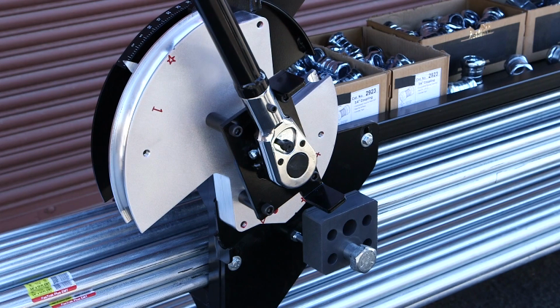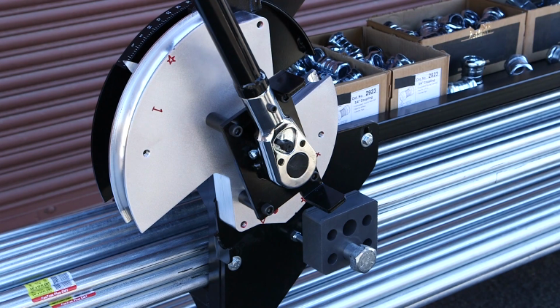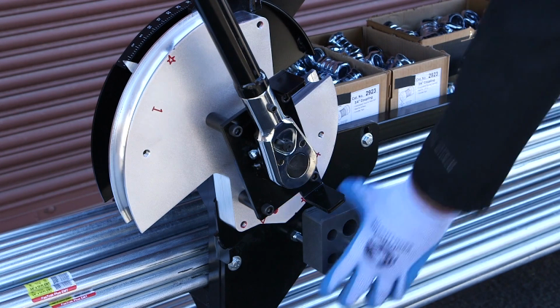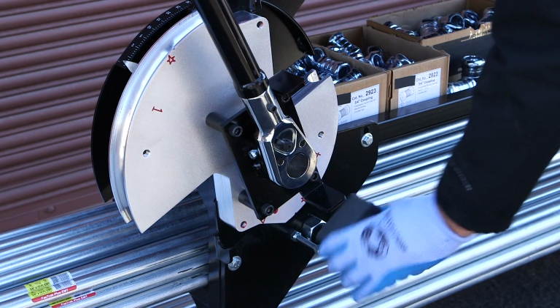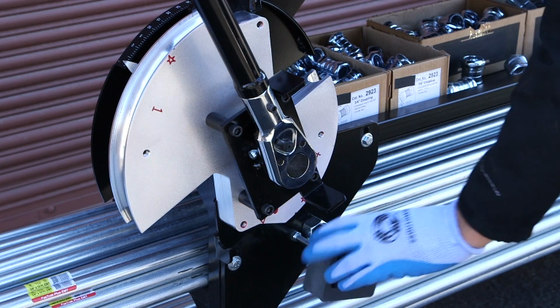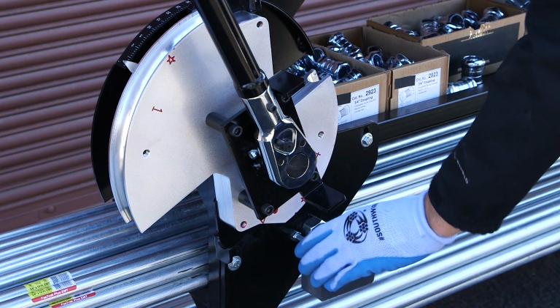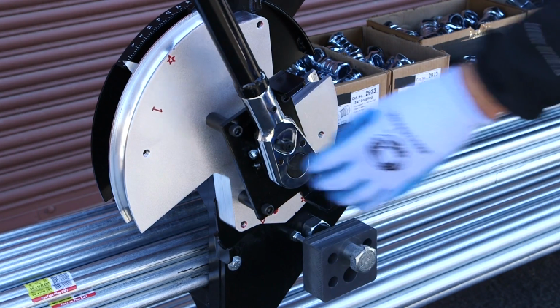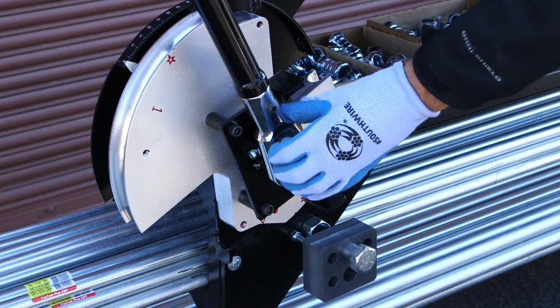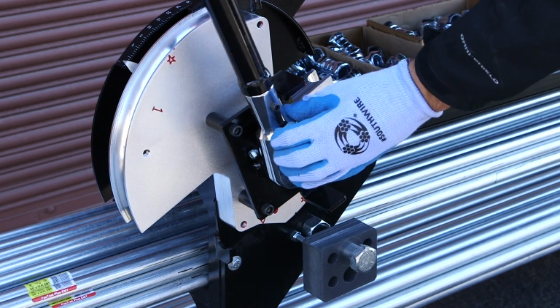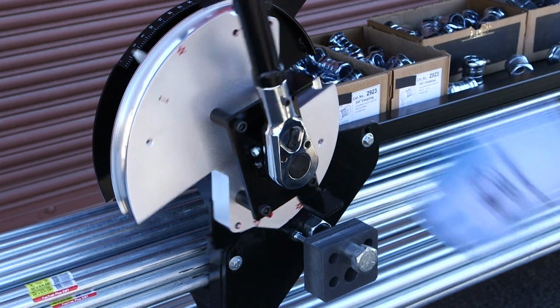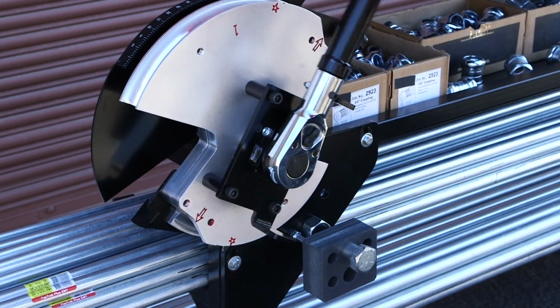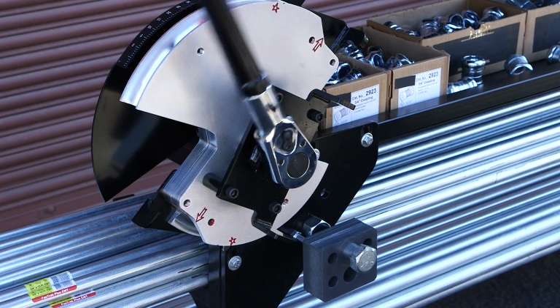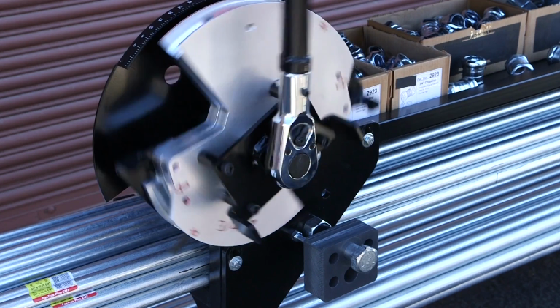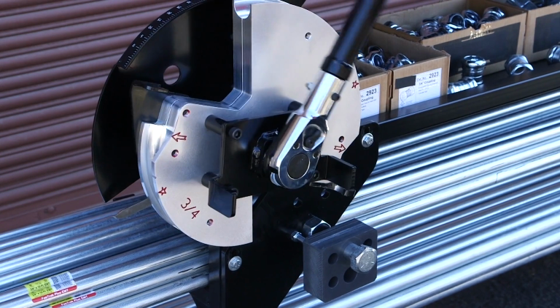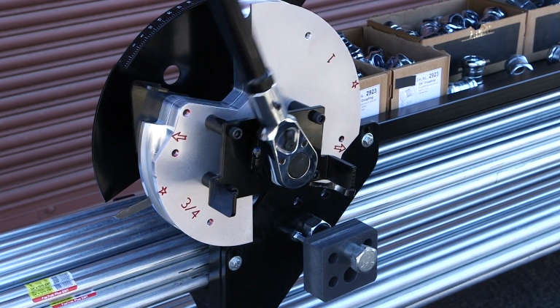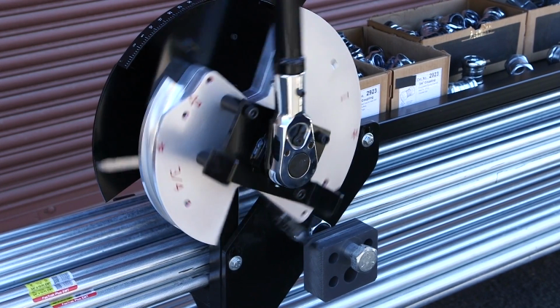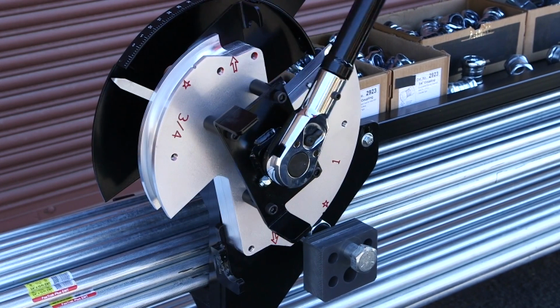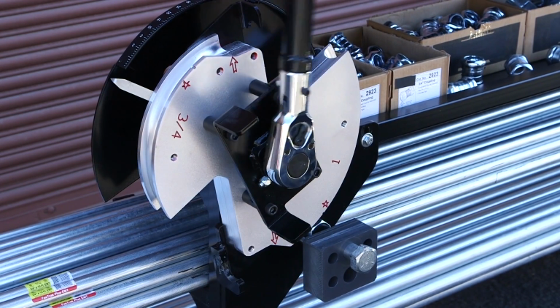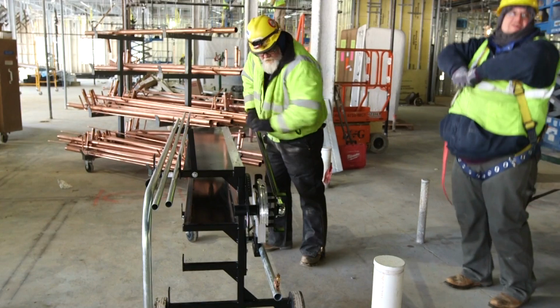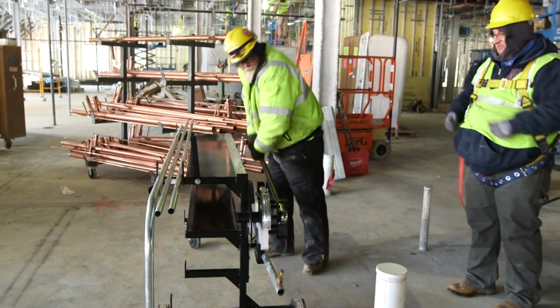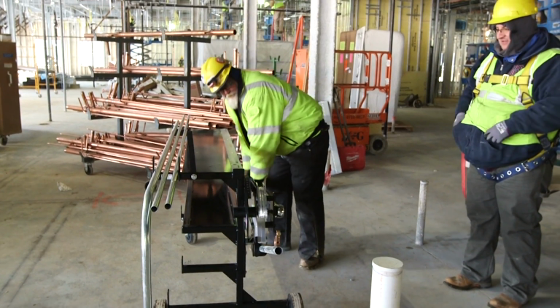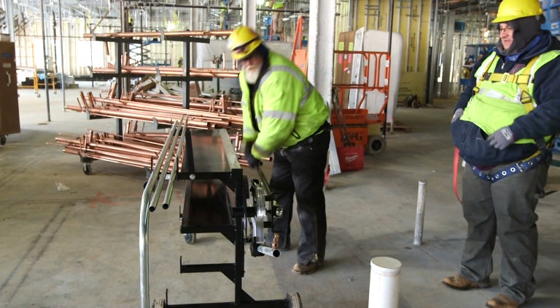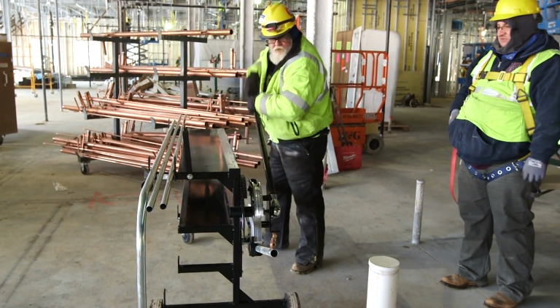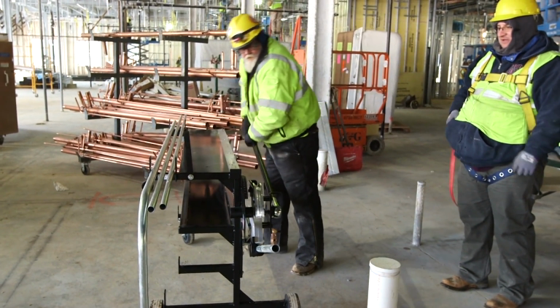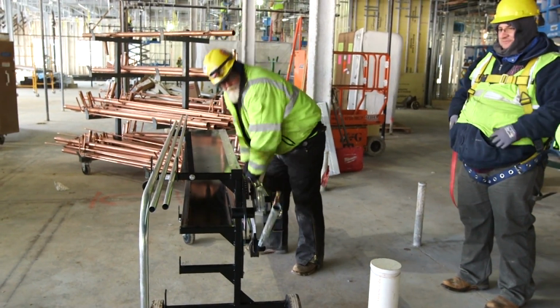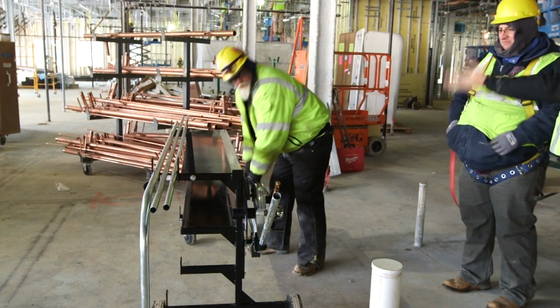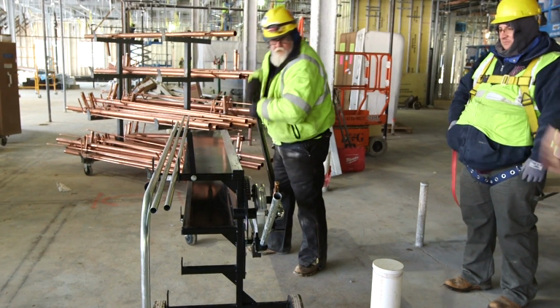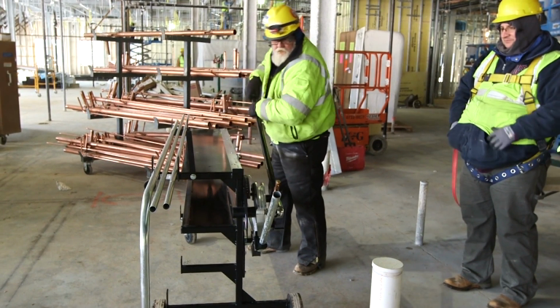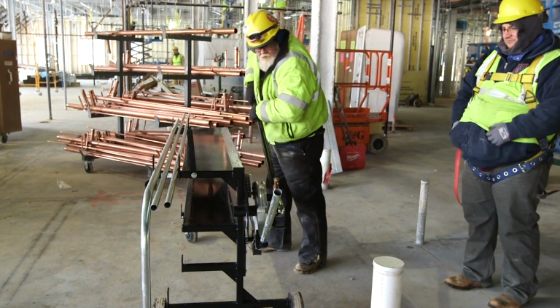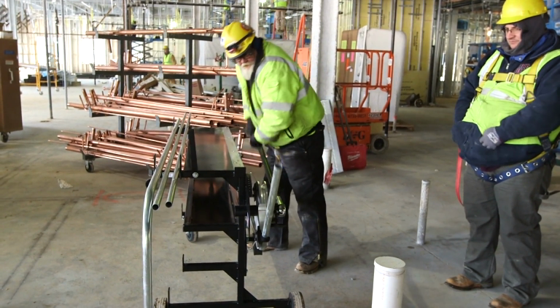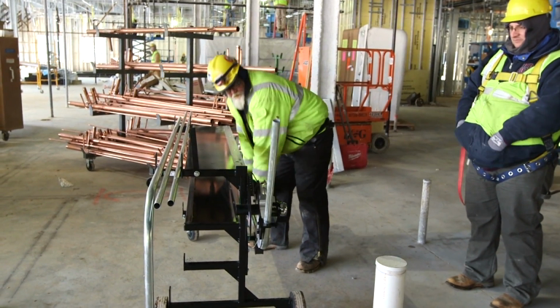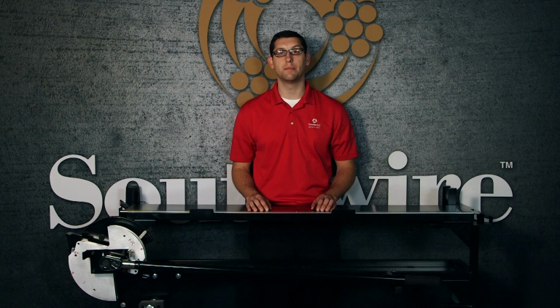The BendStation Pro is also equipped with a unique dual bending shoe. This design allows the user to easily switch from 3 quarter to 1 inch EMT. The 1 inch EMT portion of the shoe utilizes a ratchet that allows the user to easily and safely bend 1 inch EMT.